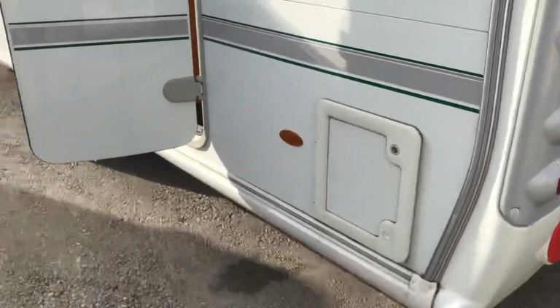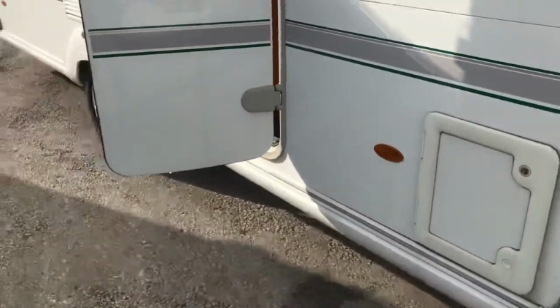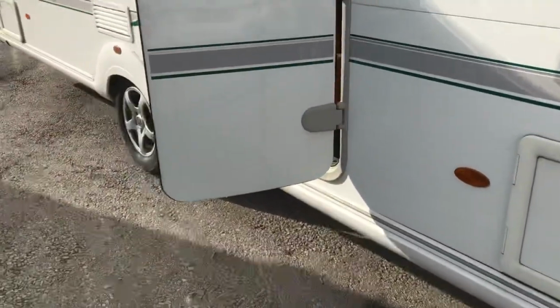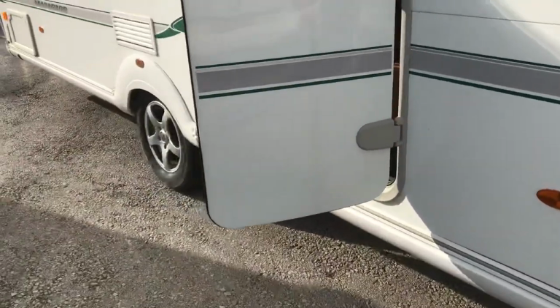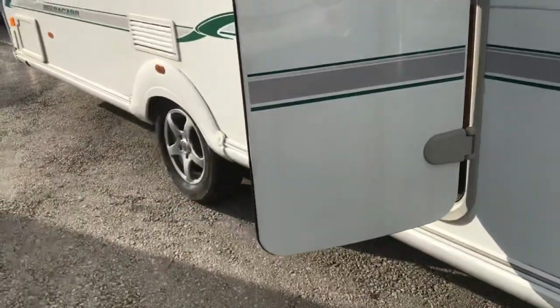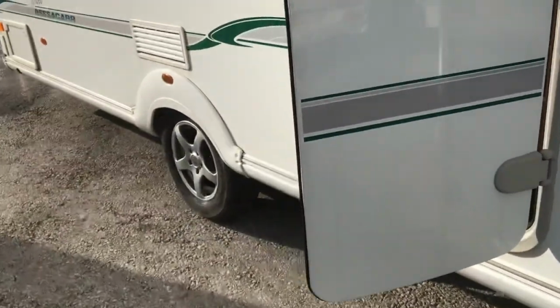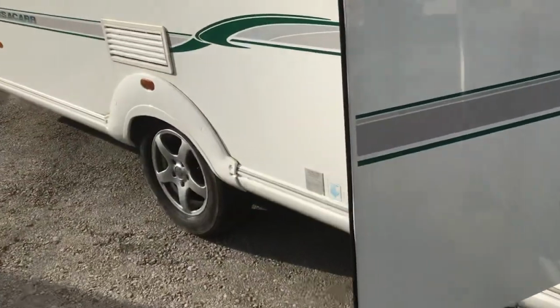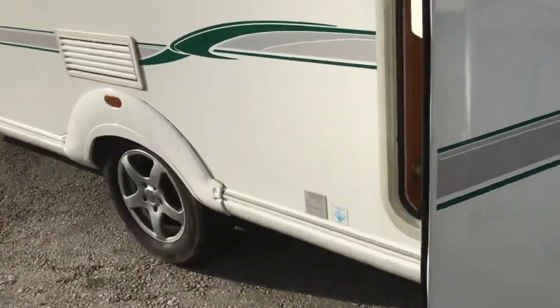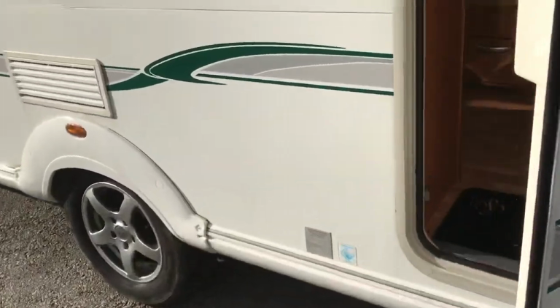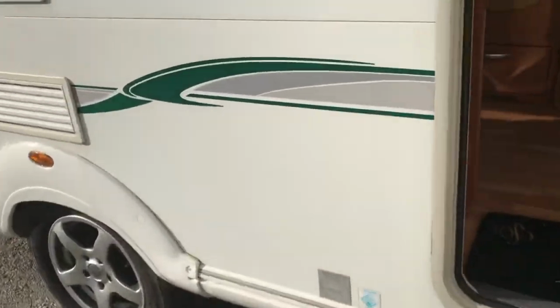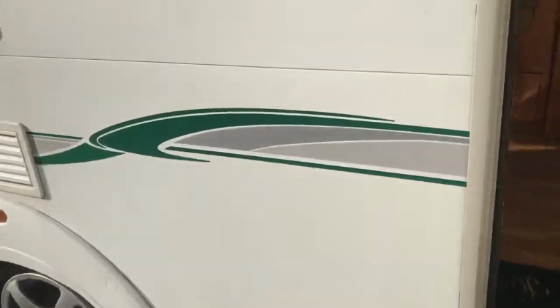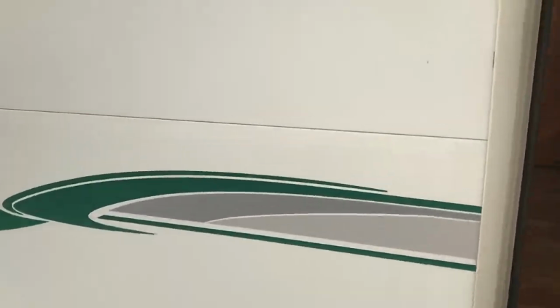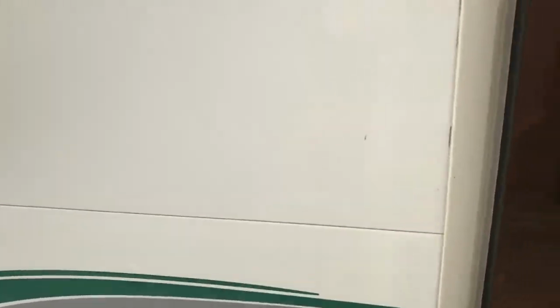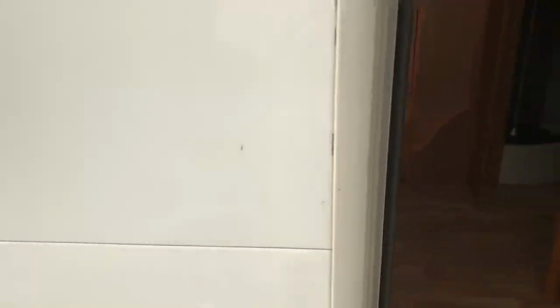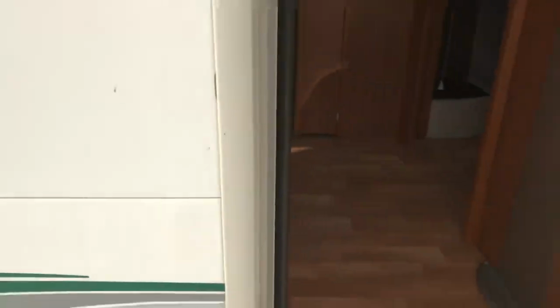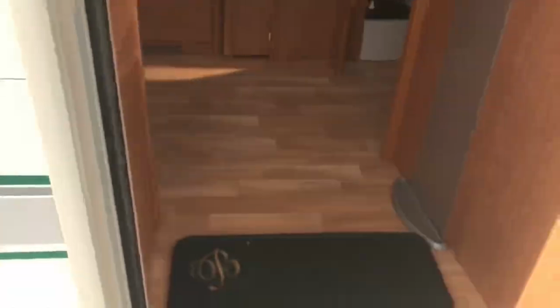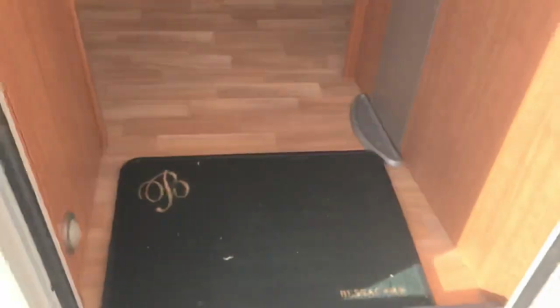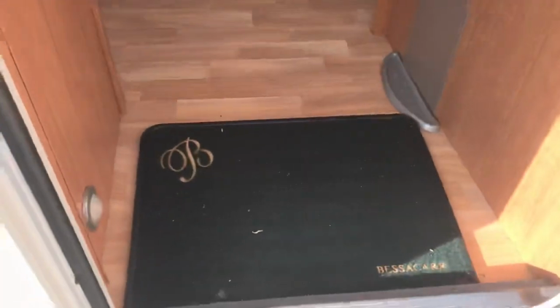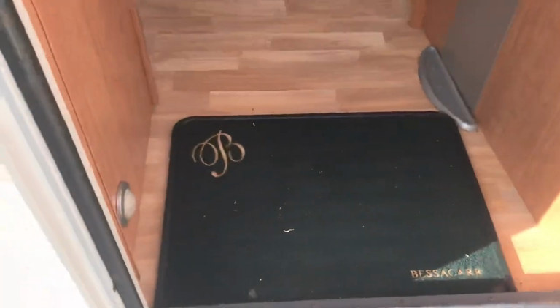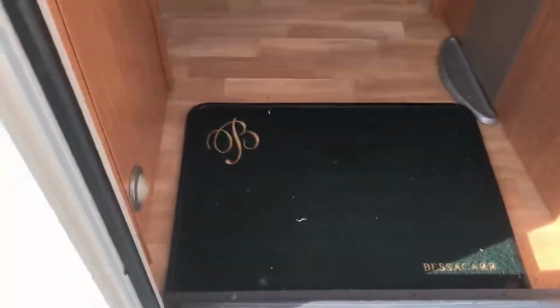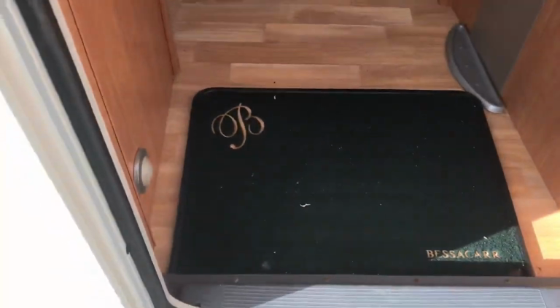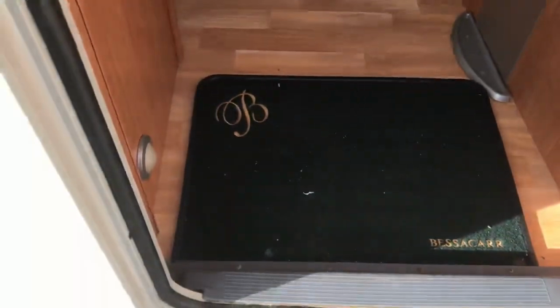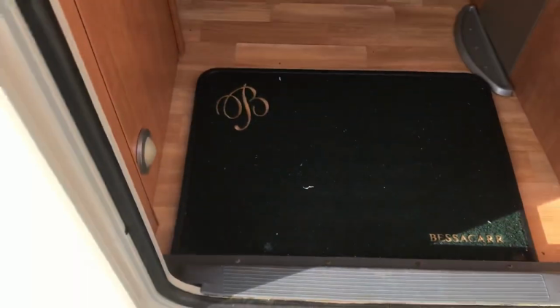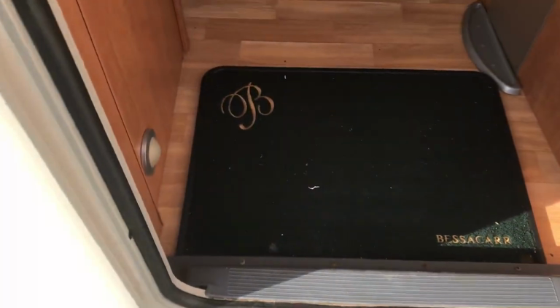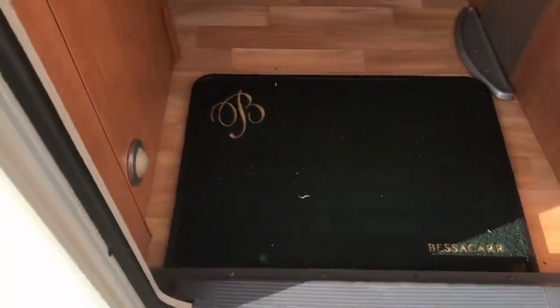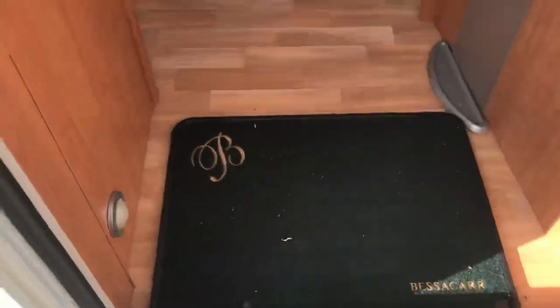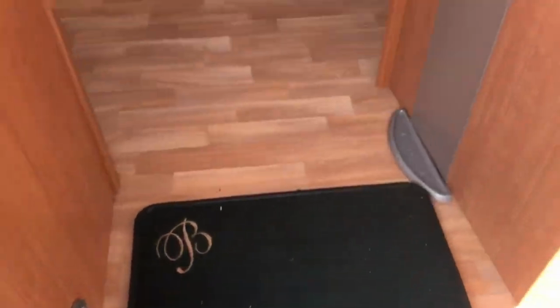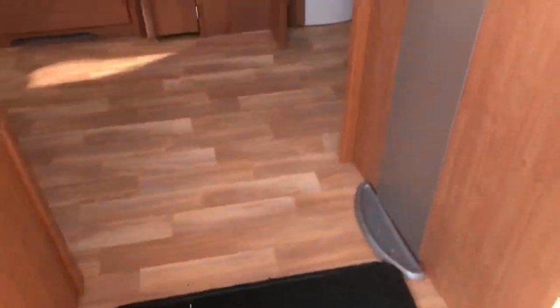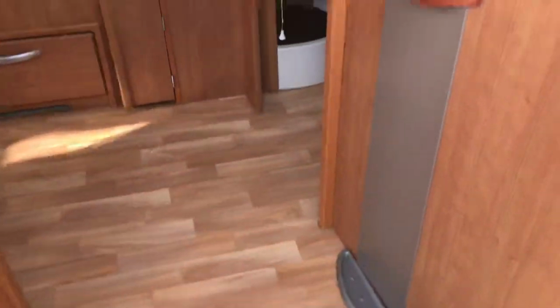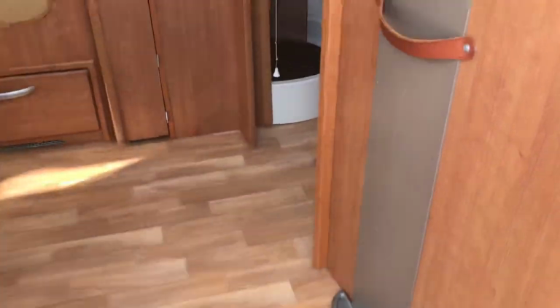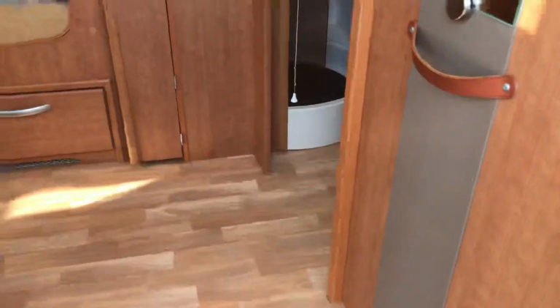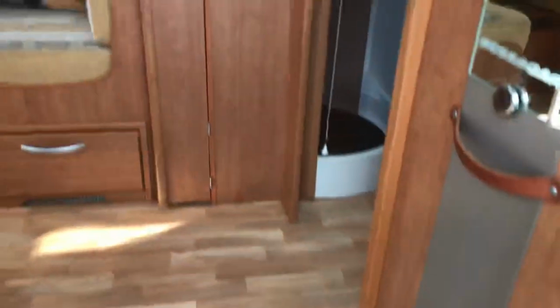As we go inside the caravan, we can see we've got the entrance mat and umbrella stand.